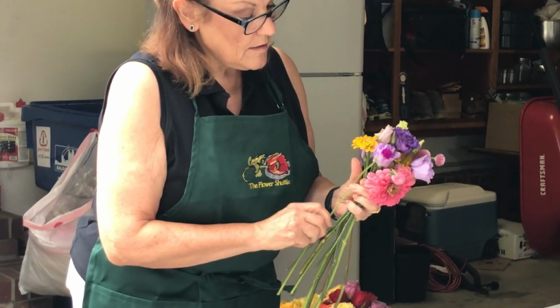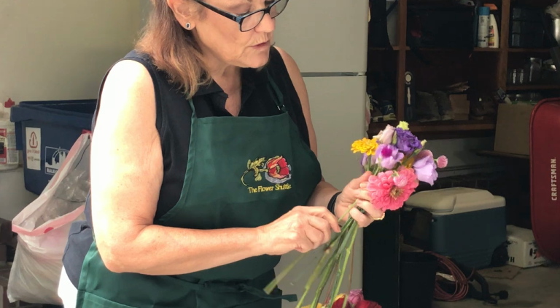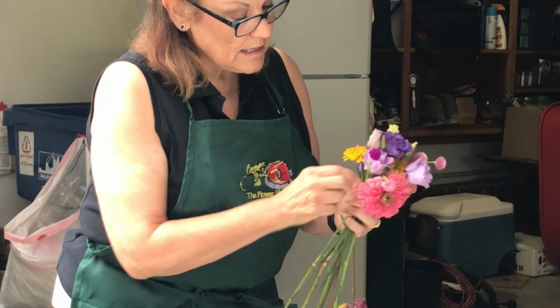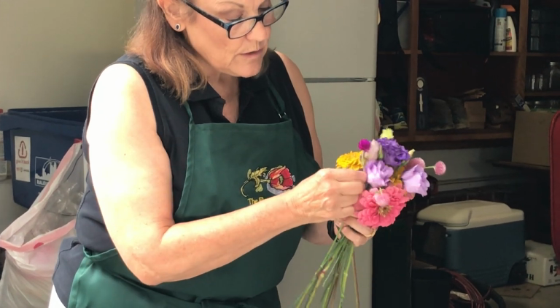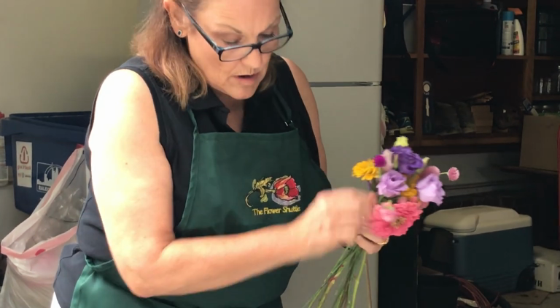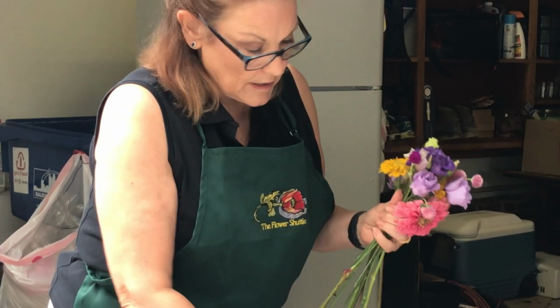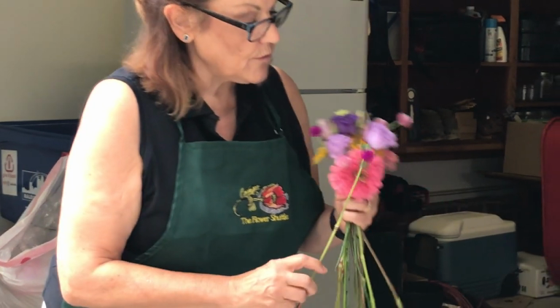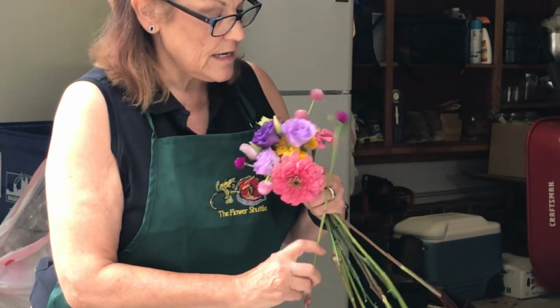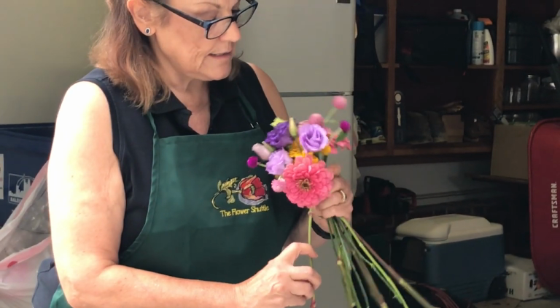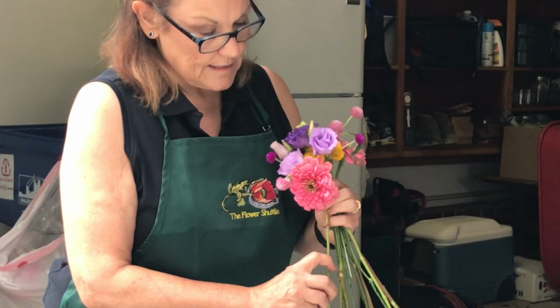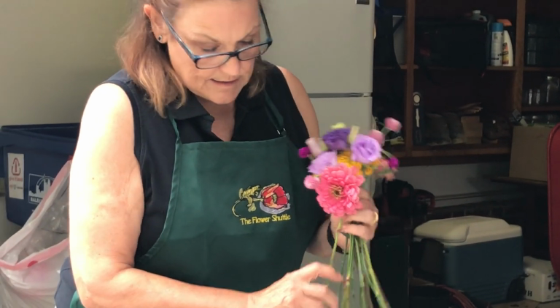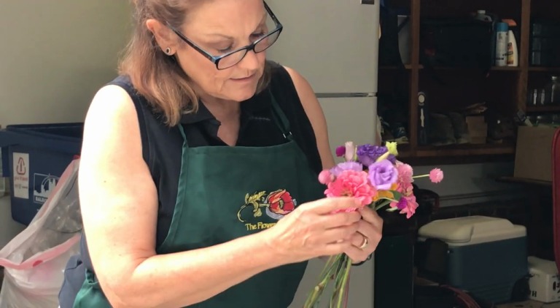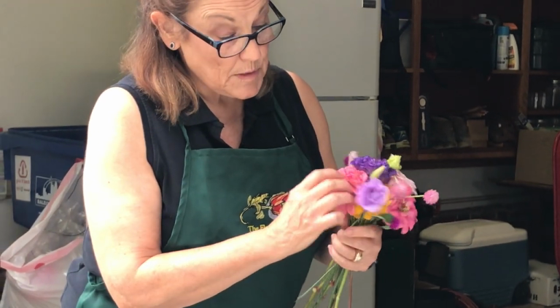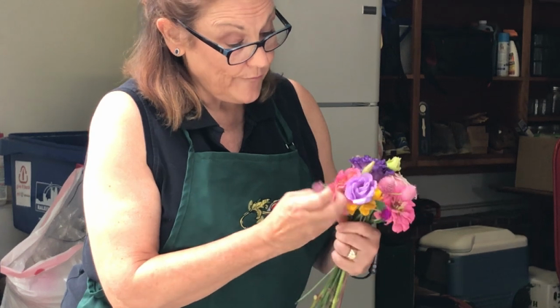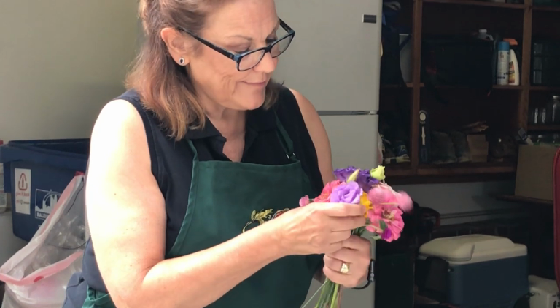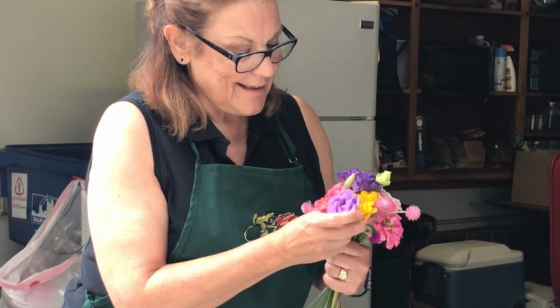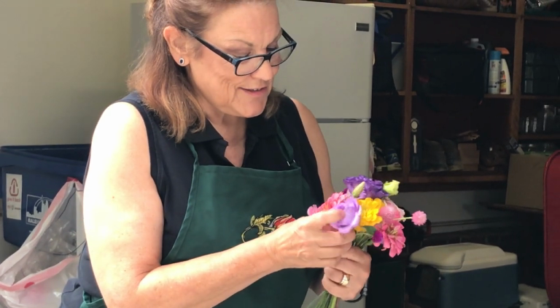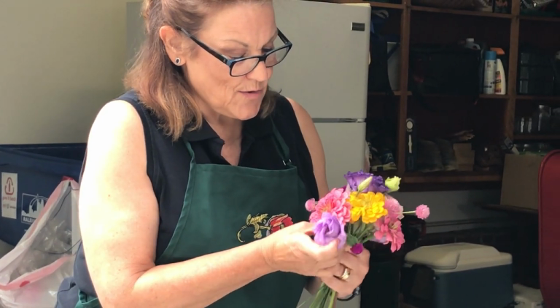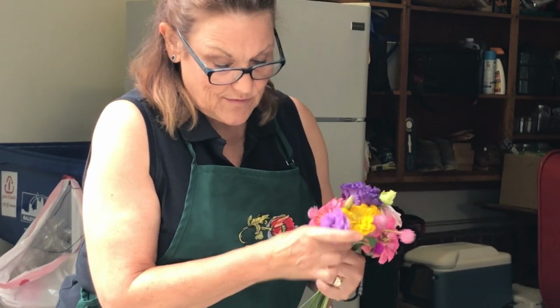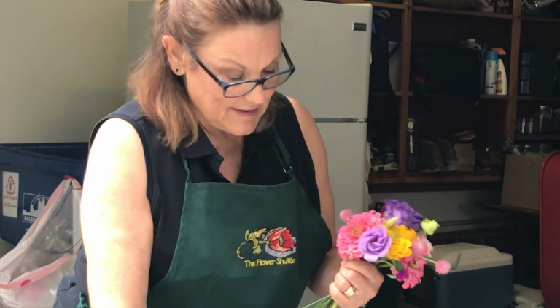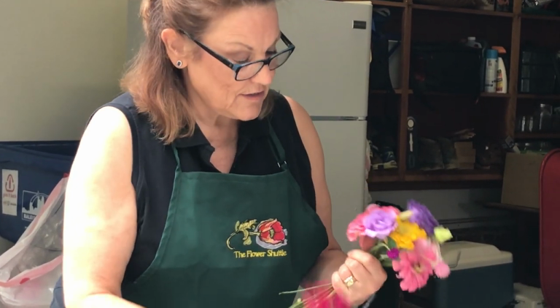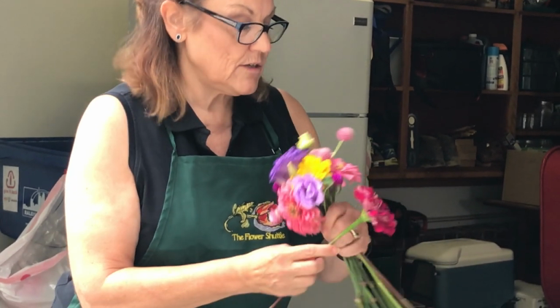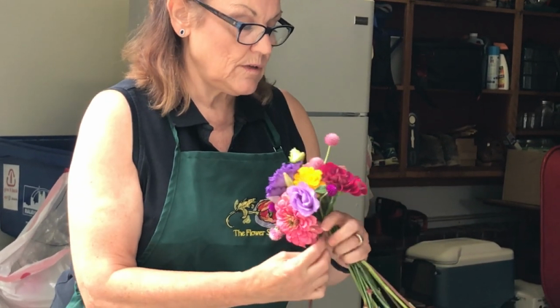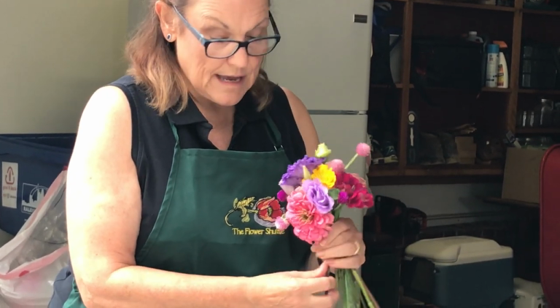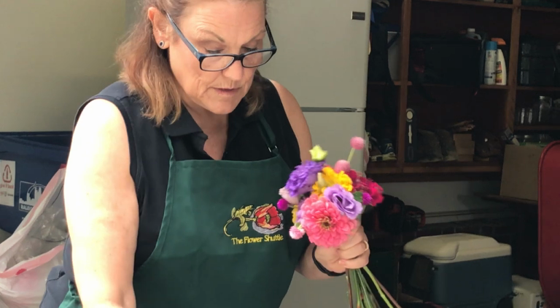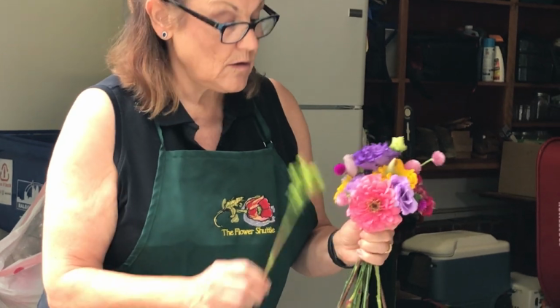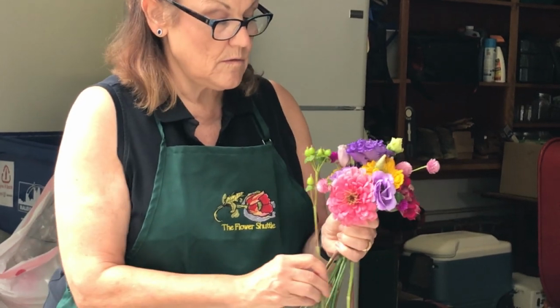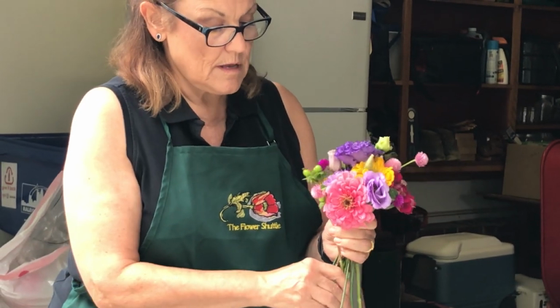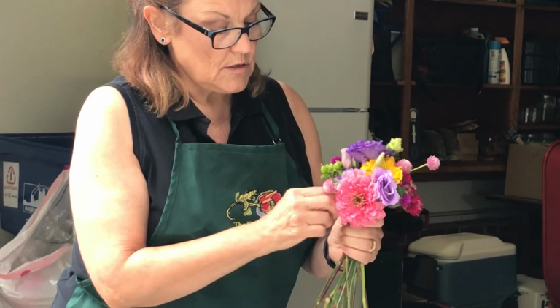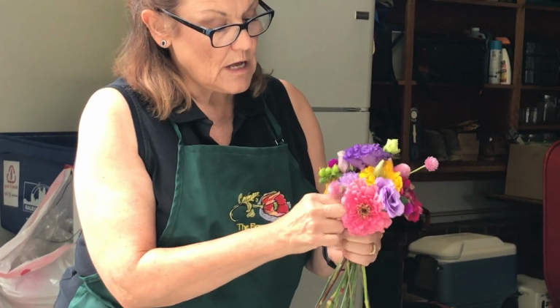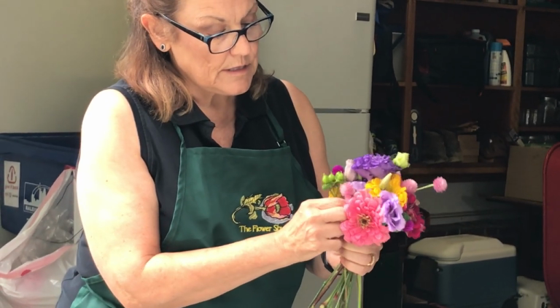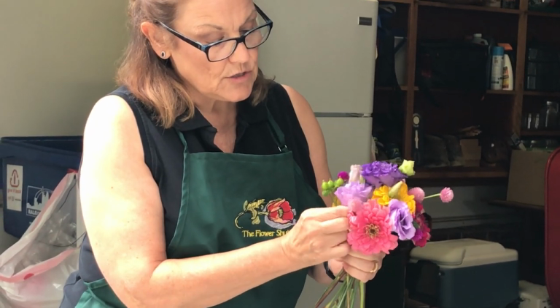There's really not any right or wrong. Flowers don't fight — just people. So I just like to keep adding them as I go, just for color and texture.